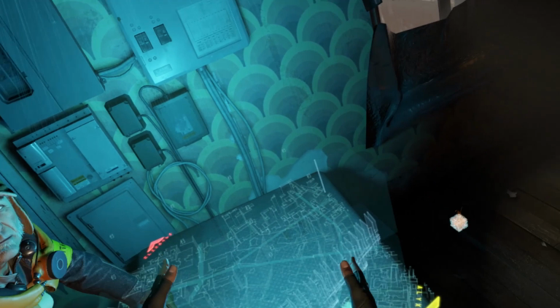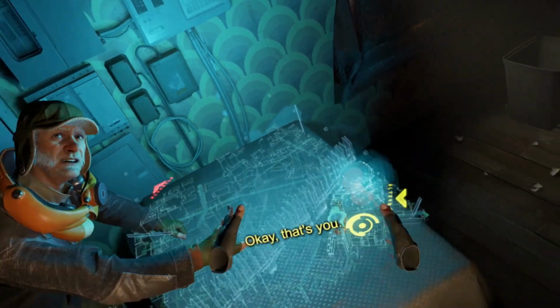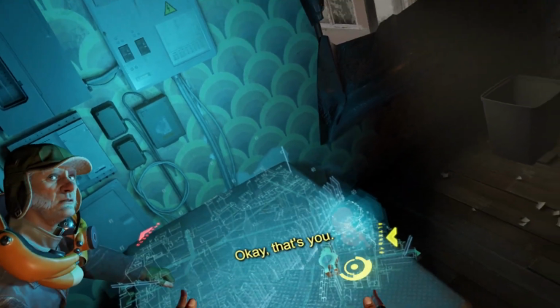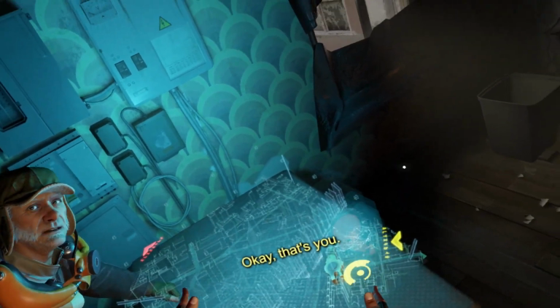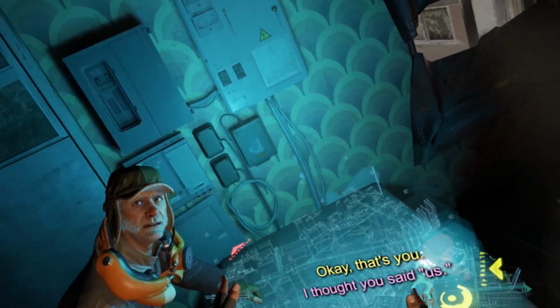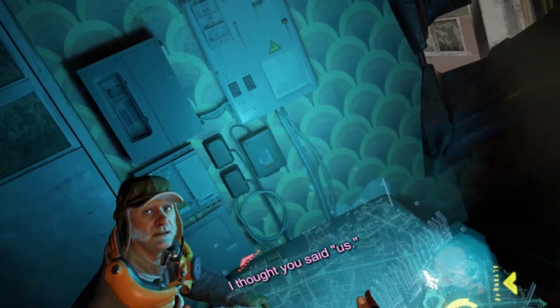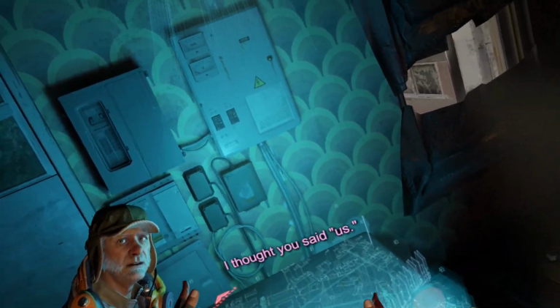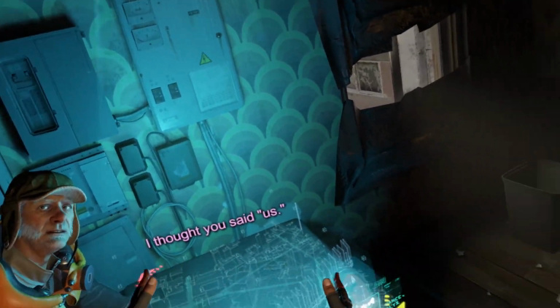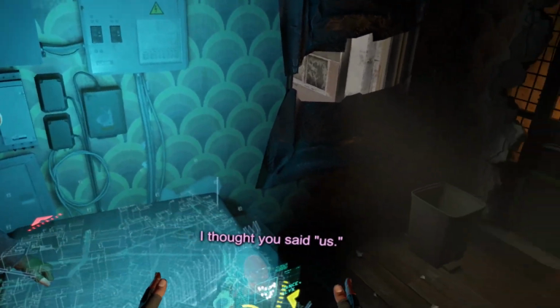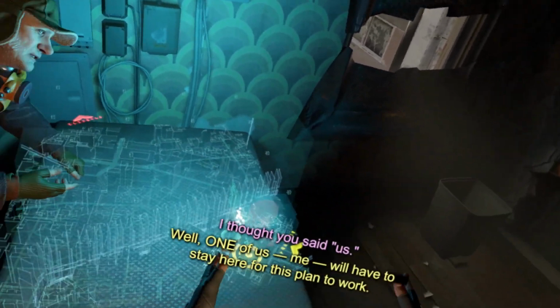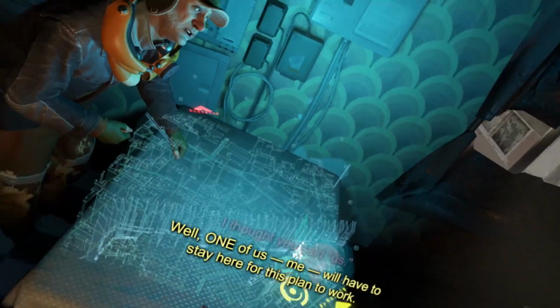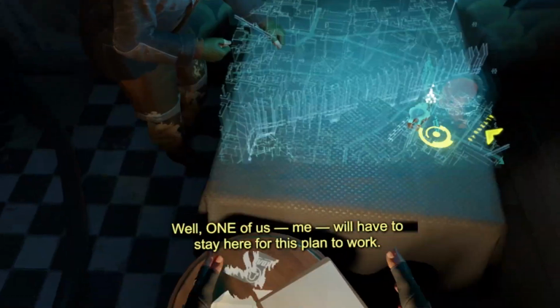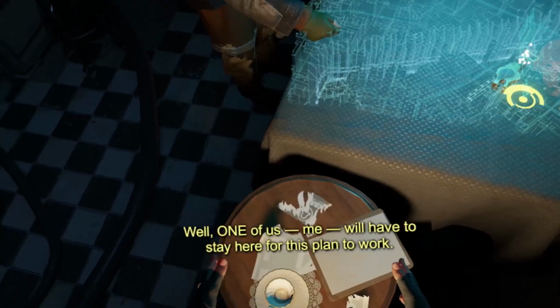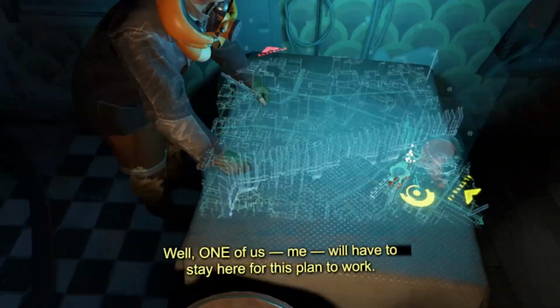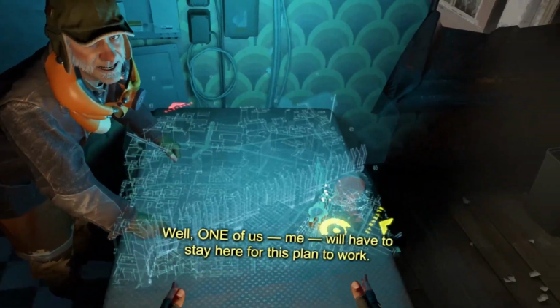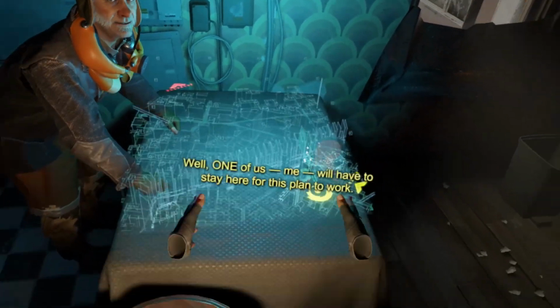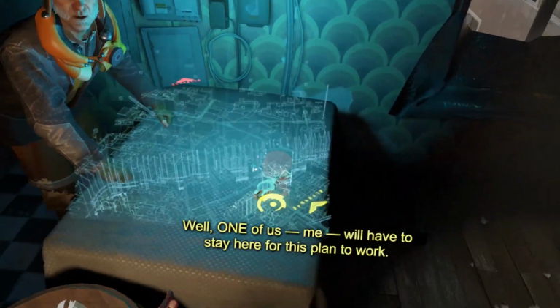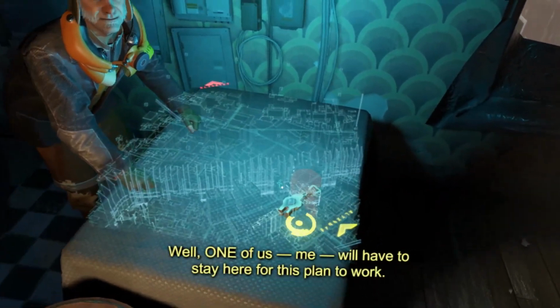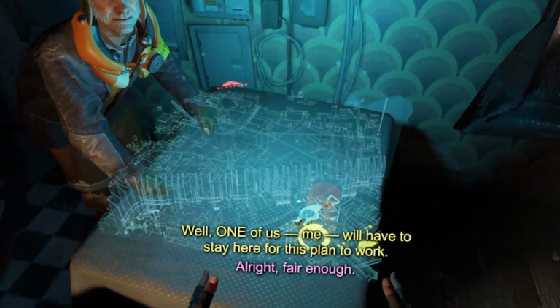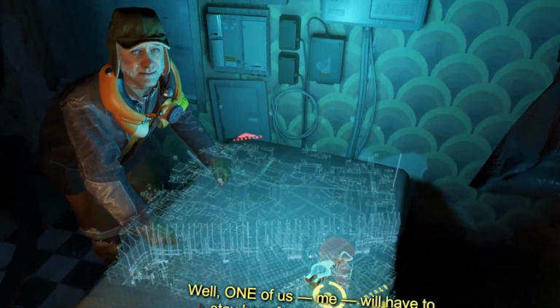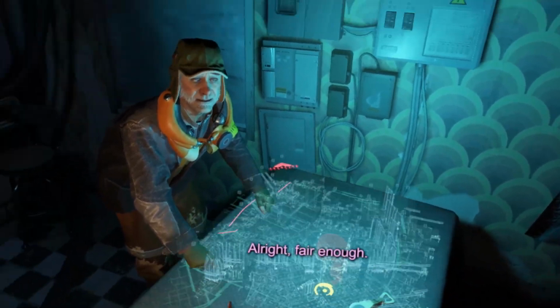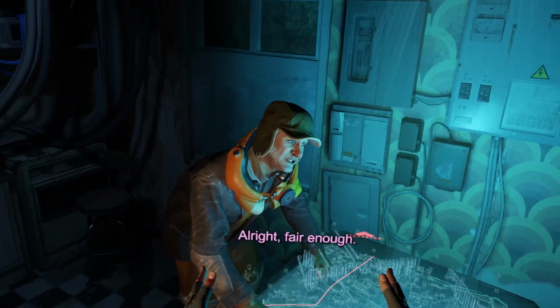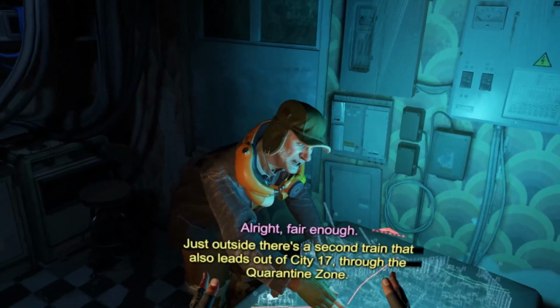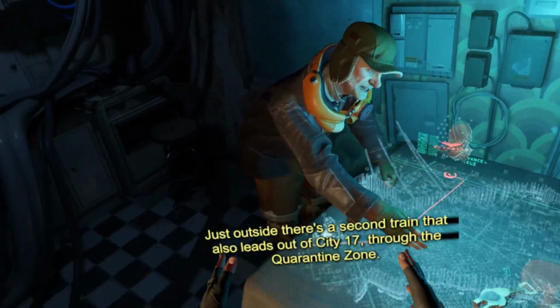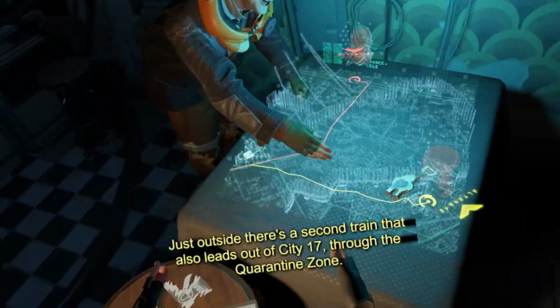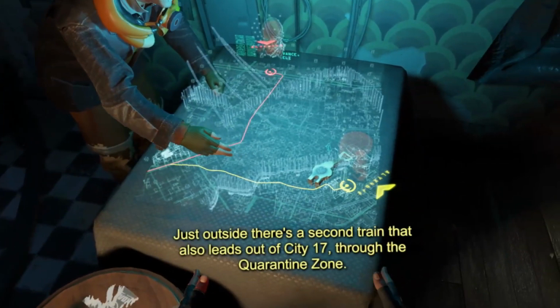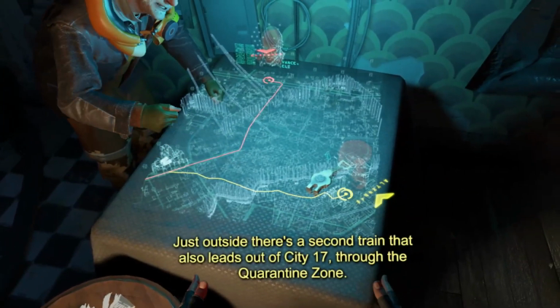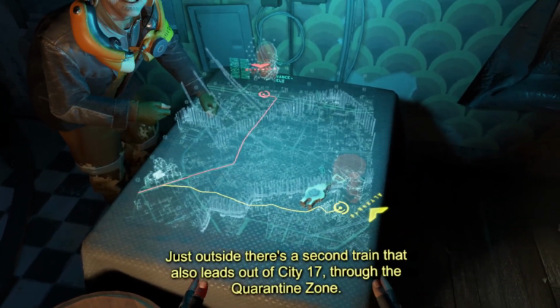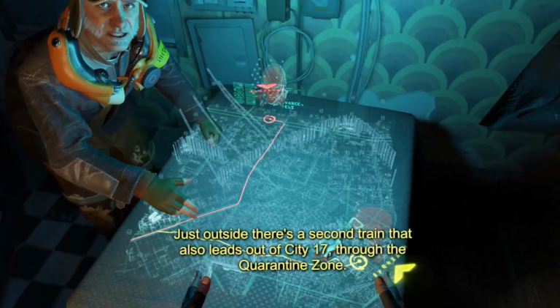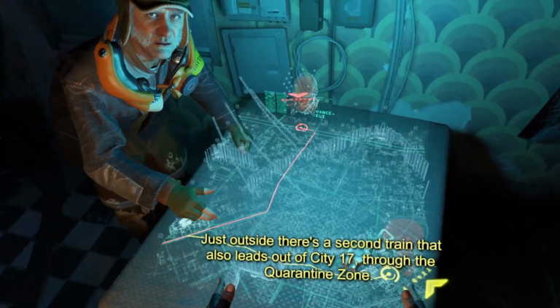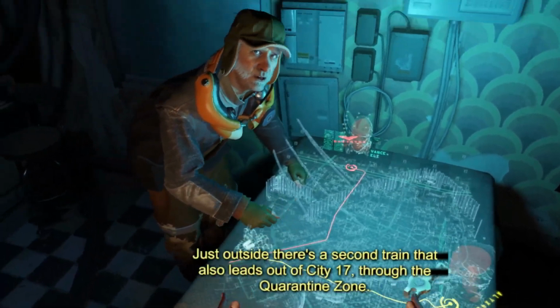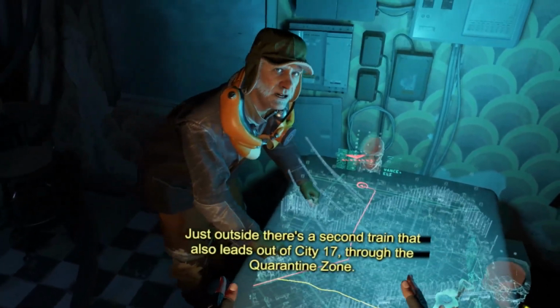Okay, that's you. I thought you said us. Well, one of us — me — will have to stay here for this plan to work. All right, fair enough. Just outside, there's a second train that also leads out of City 17 through the quarantine zone.